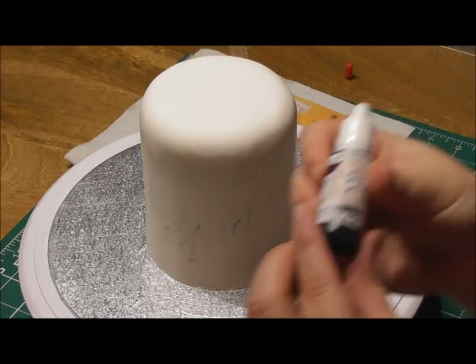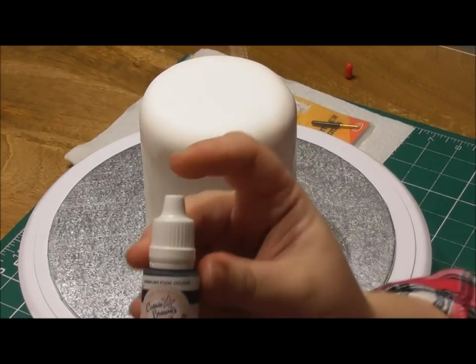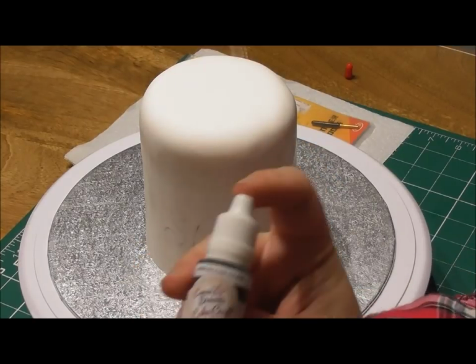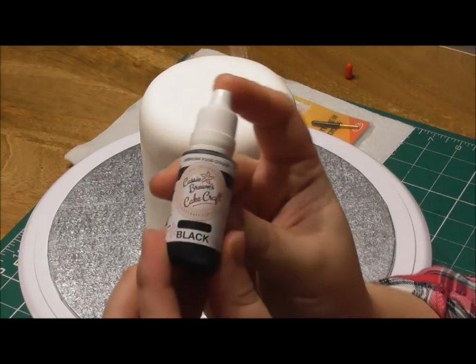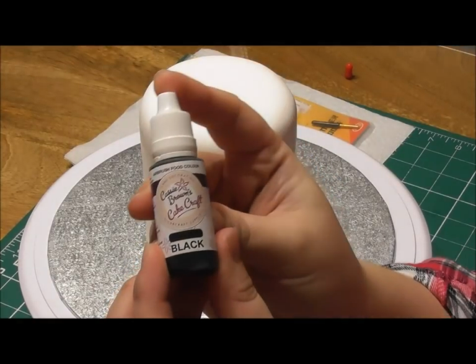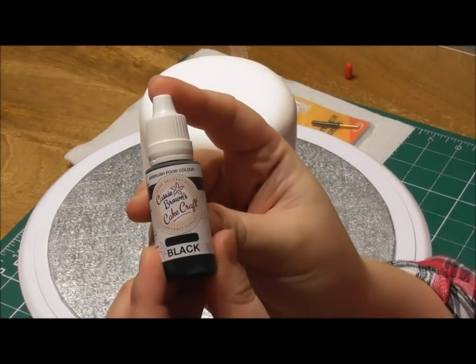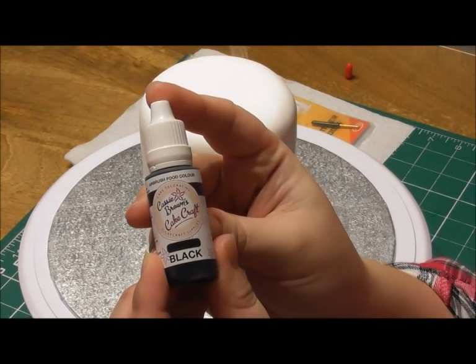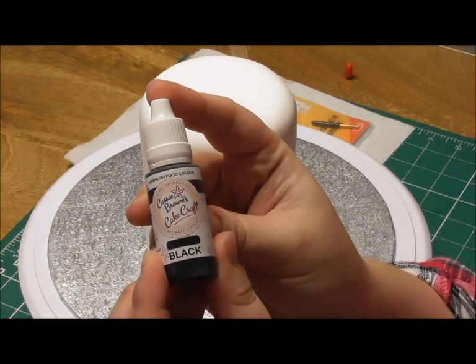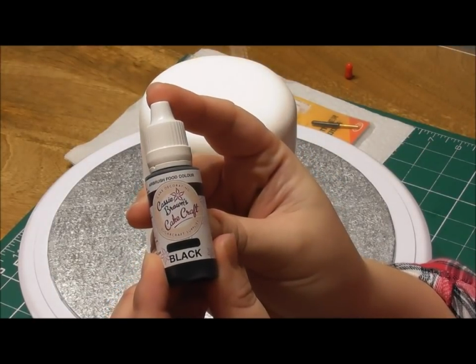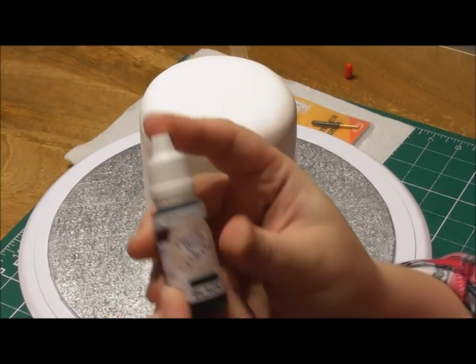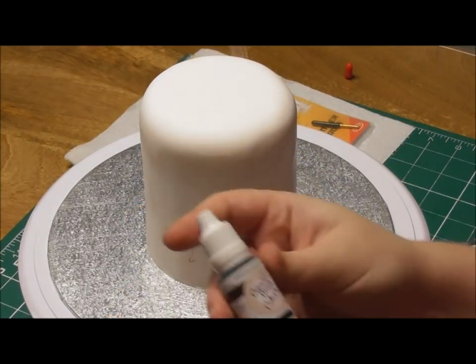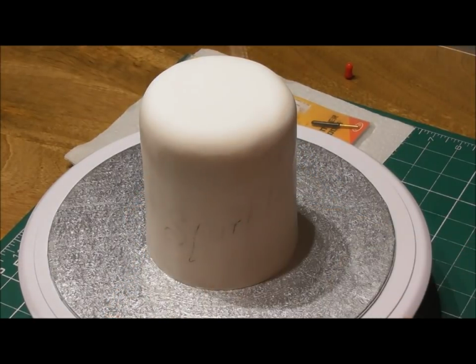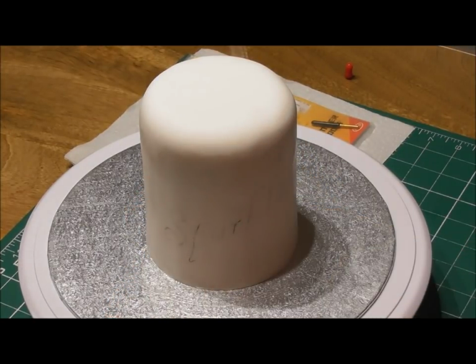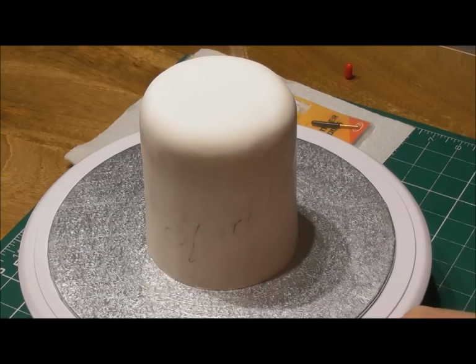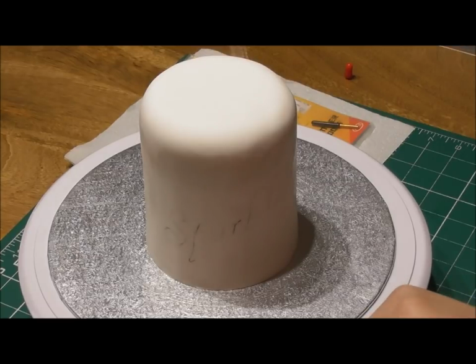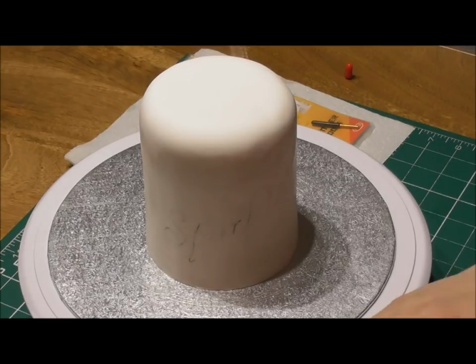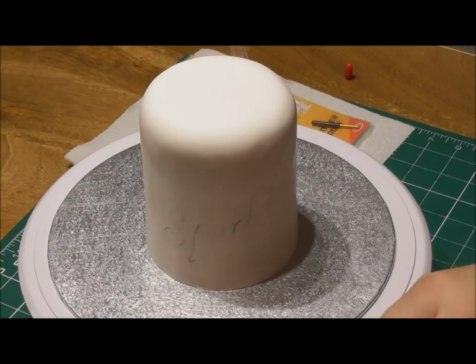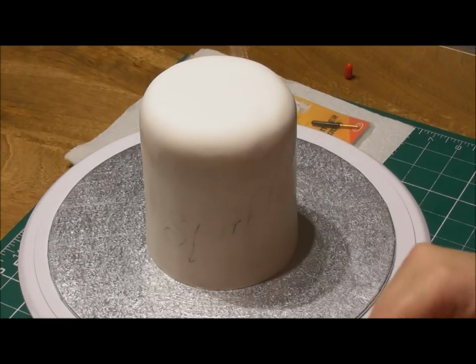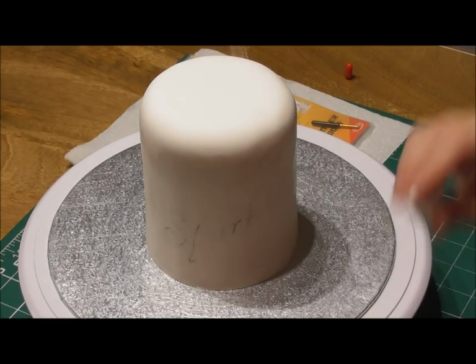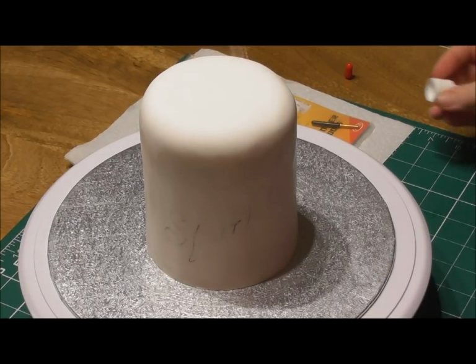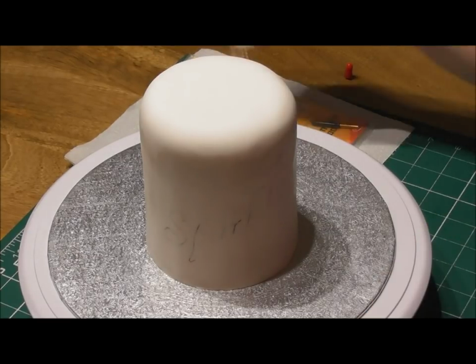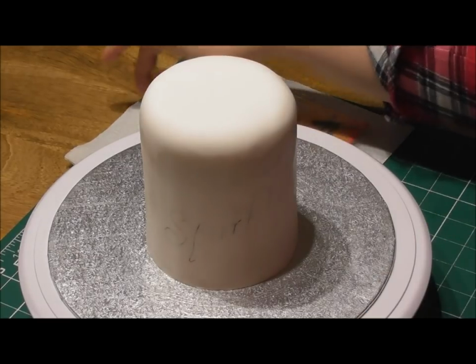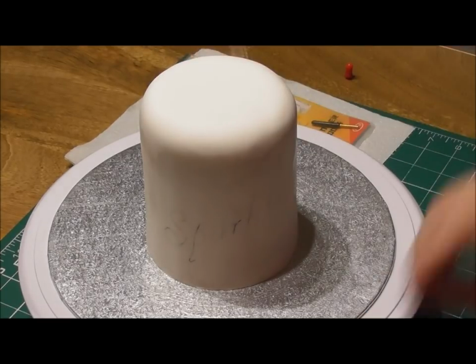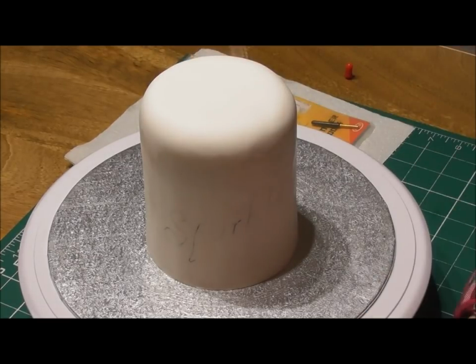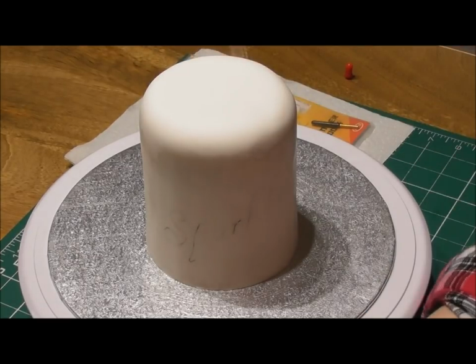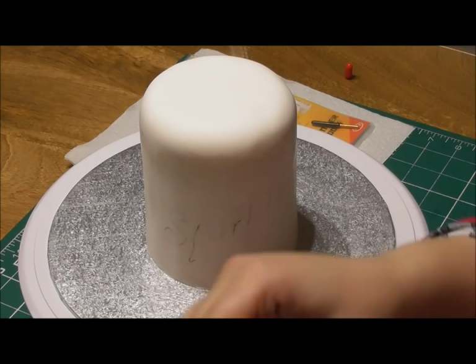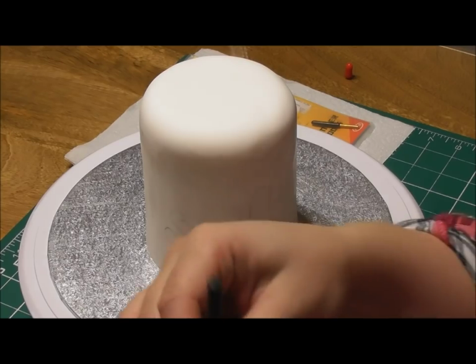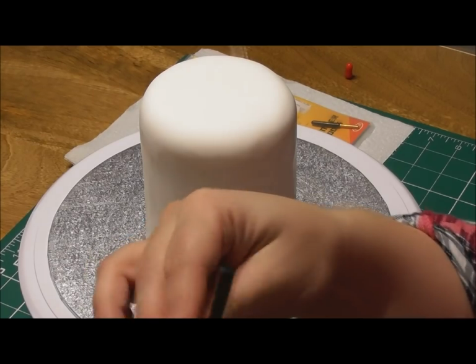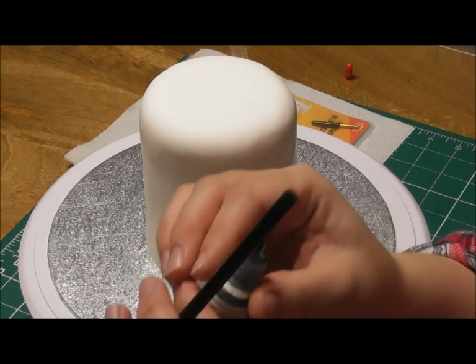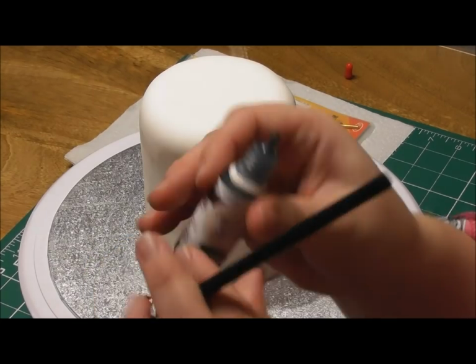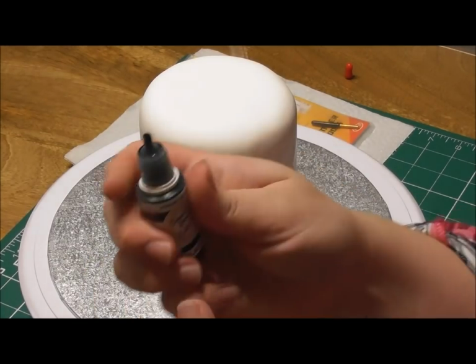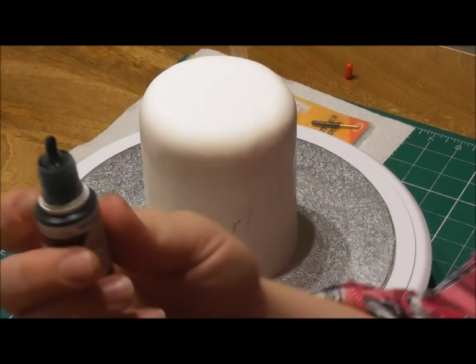Basically all you need to do is — I'm using Cassie Brown's airbrushing food colouring for this. You want an airbrushing colour because it needs to be very liquidy but not too liquidy, so this is quite good.